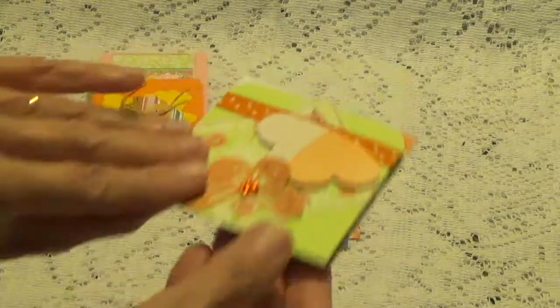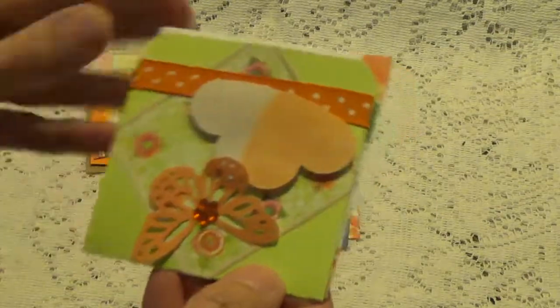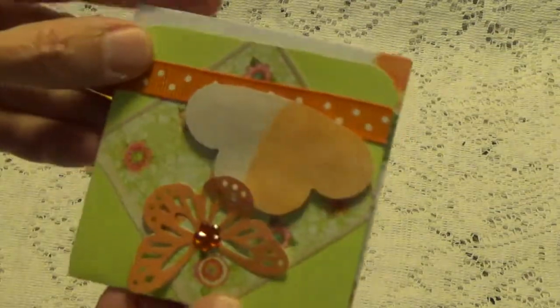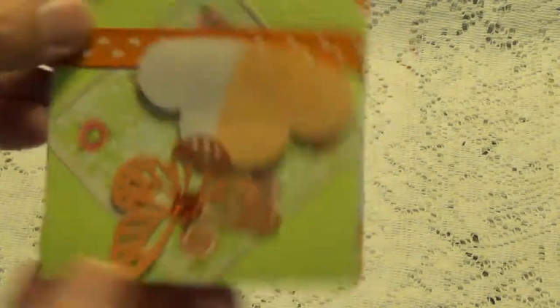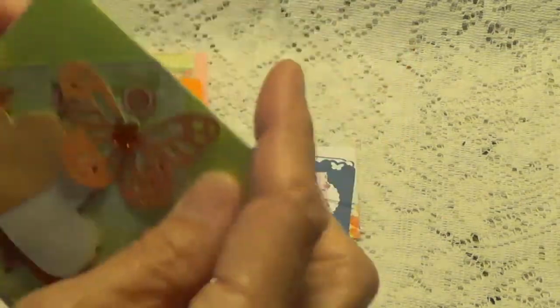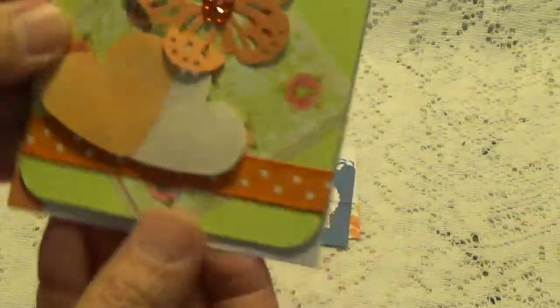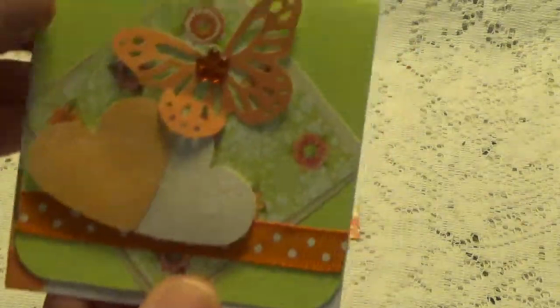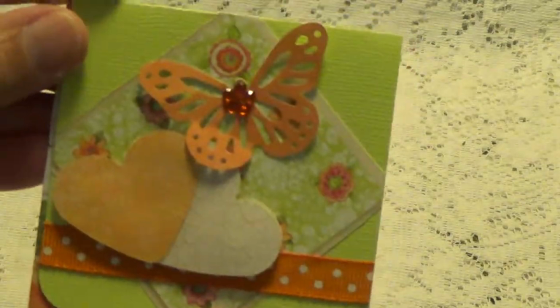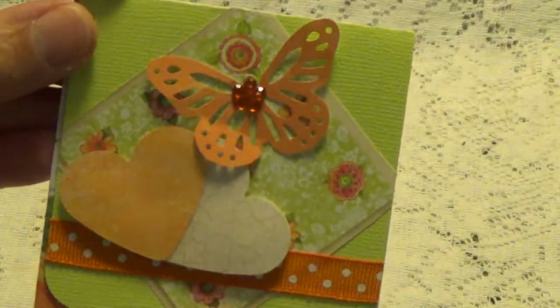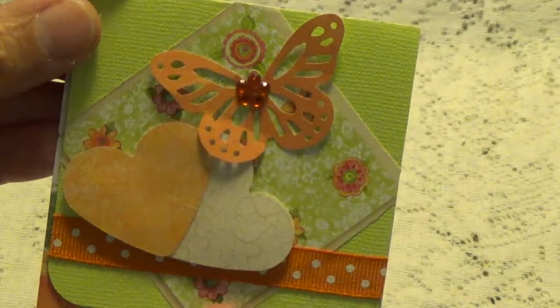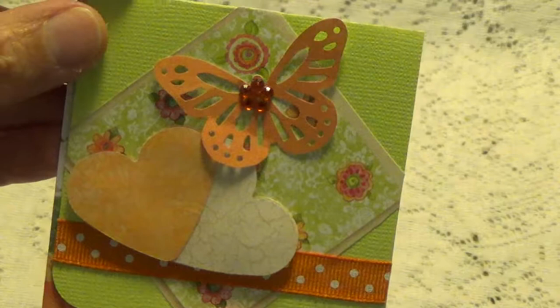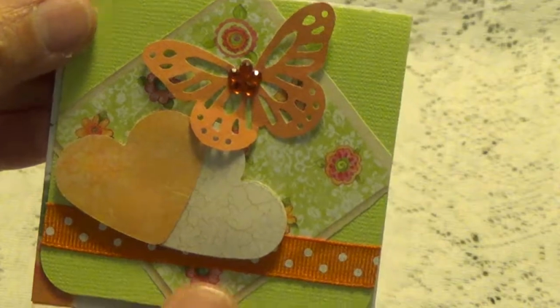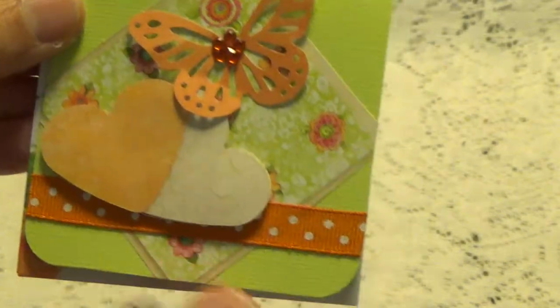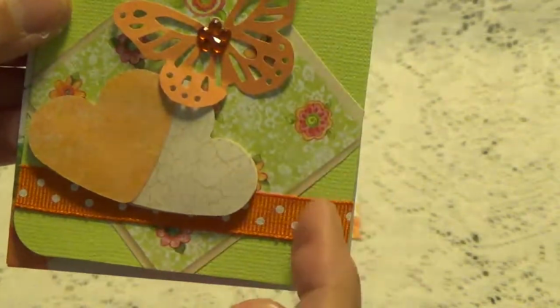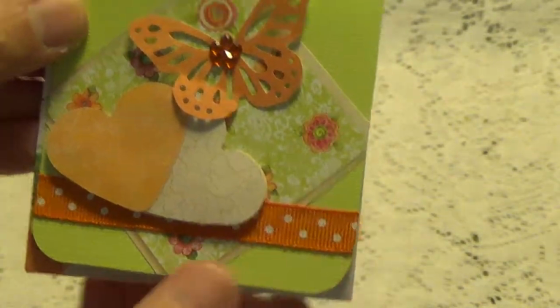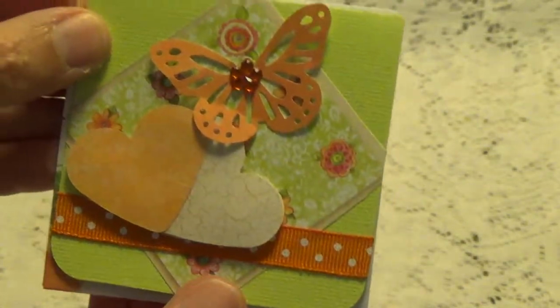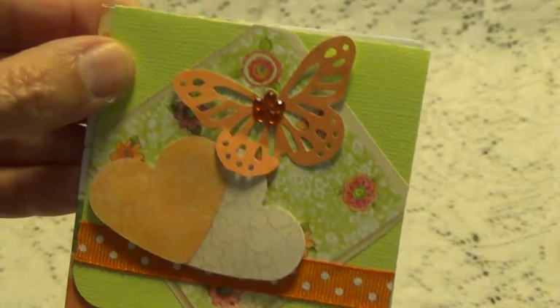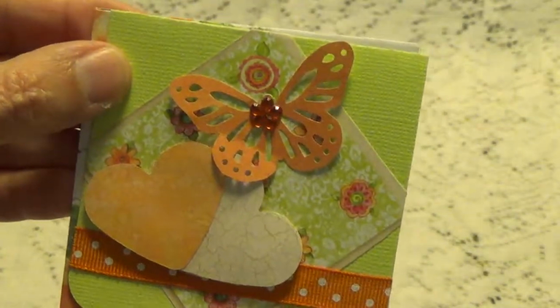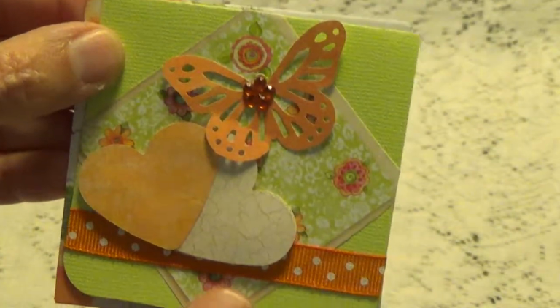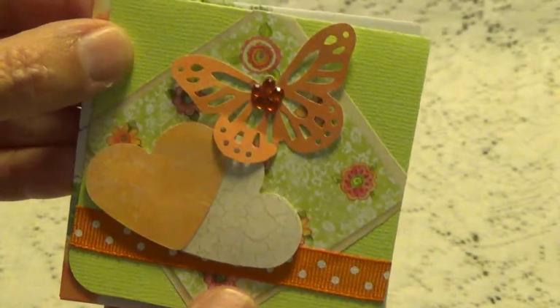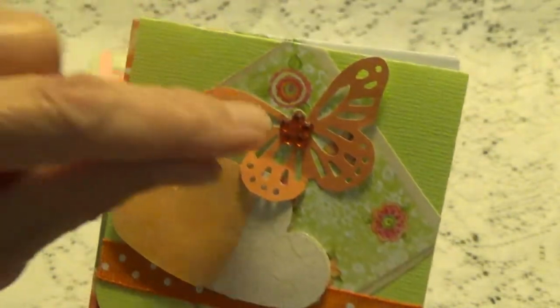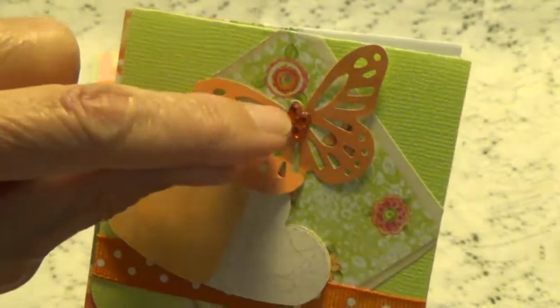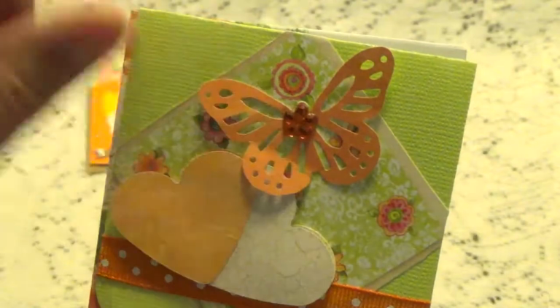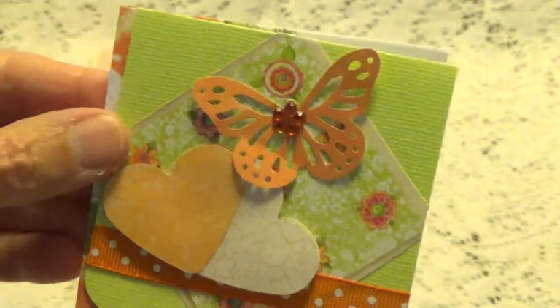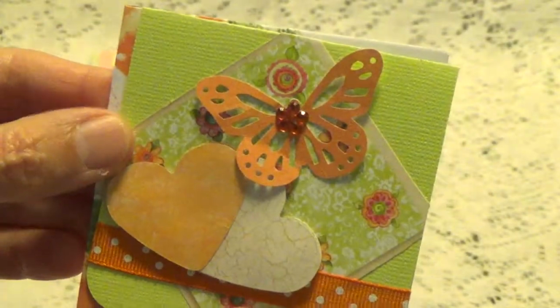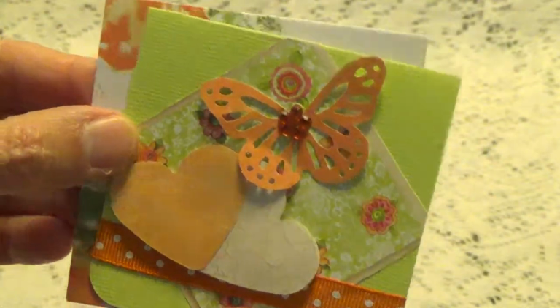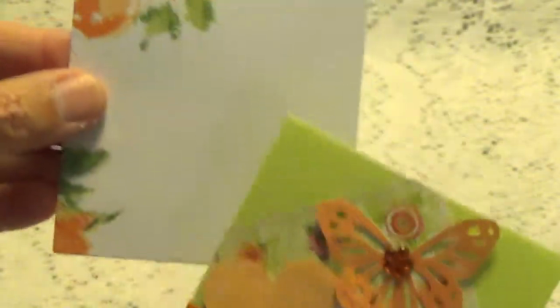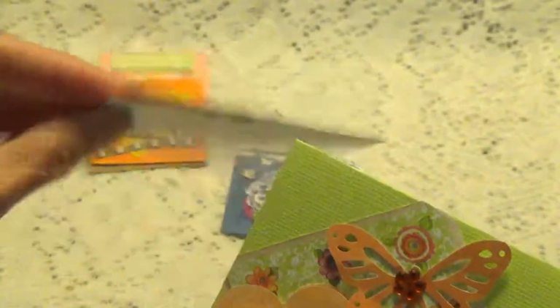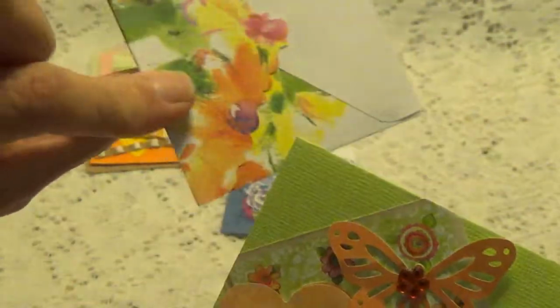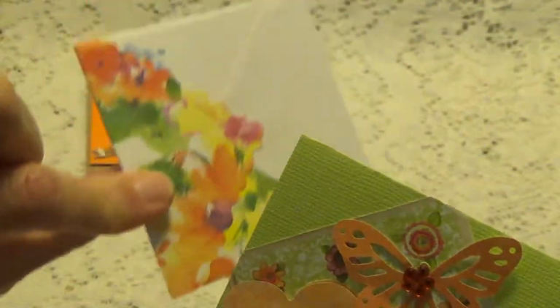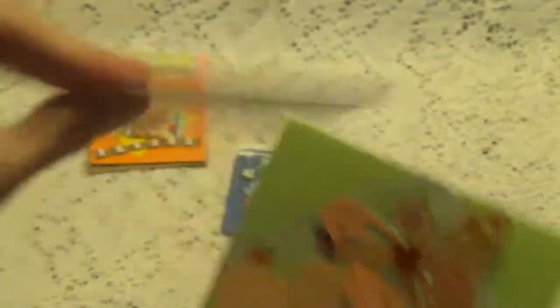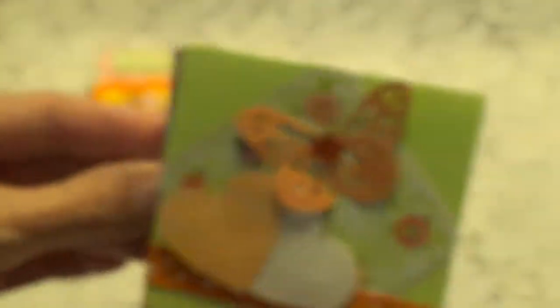Here's another one — goes this way. Some hearts, butterflies, a little ribbon. Very green. She's got a little bling in the center there. And this is the little envelope that goes with that one.